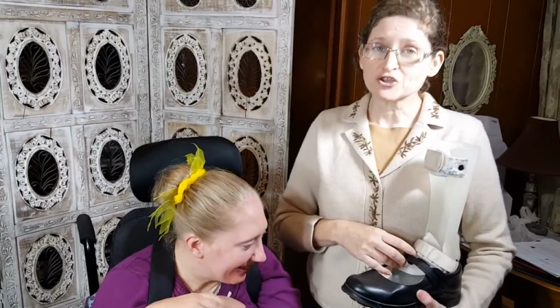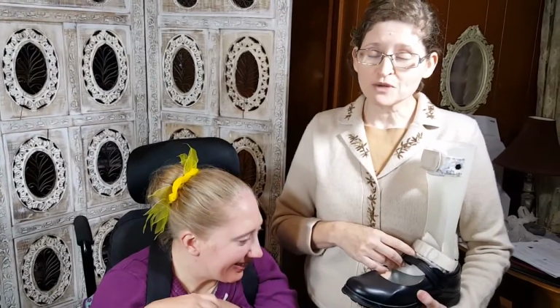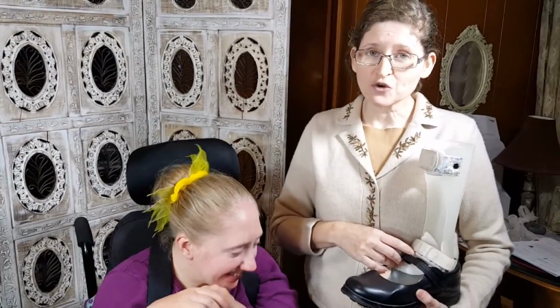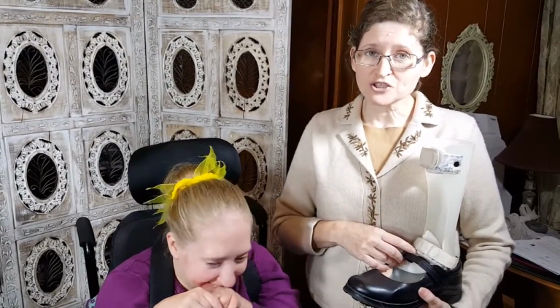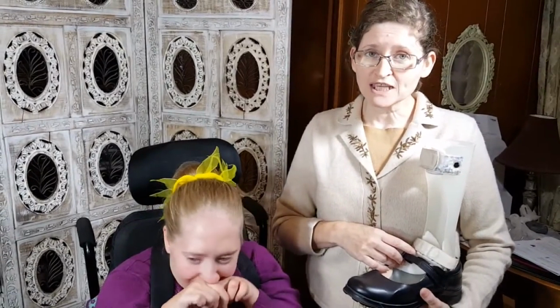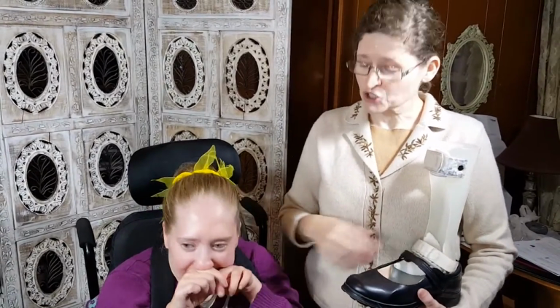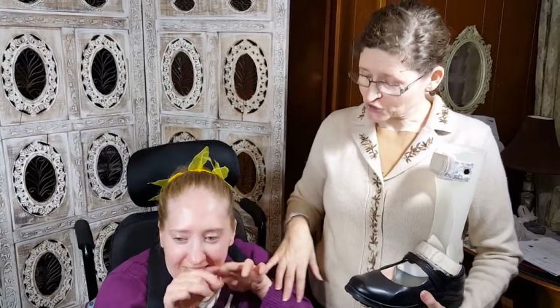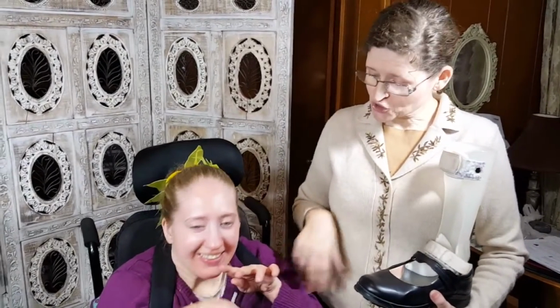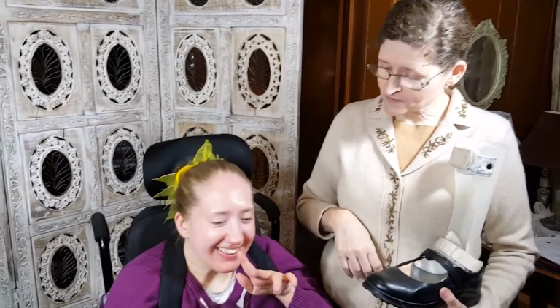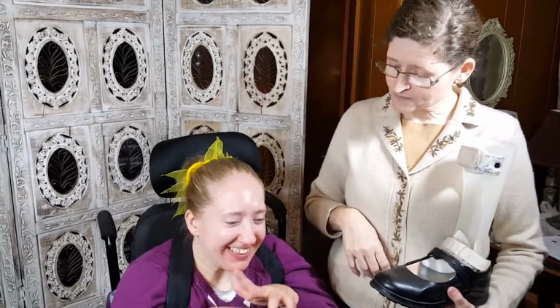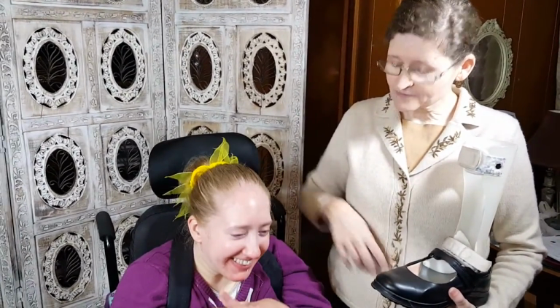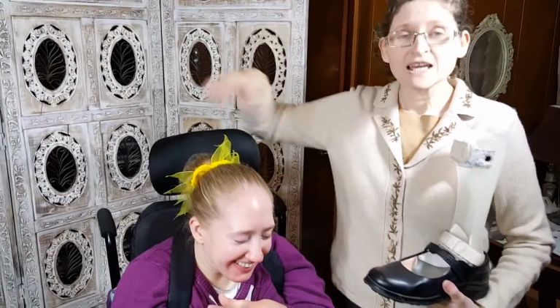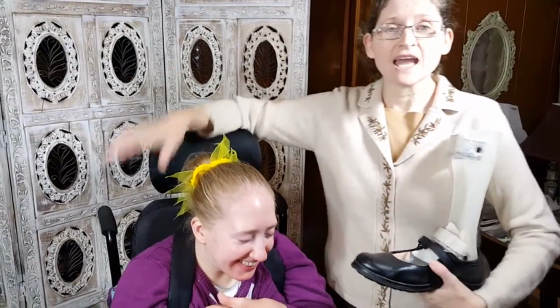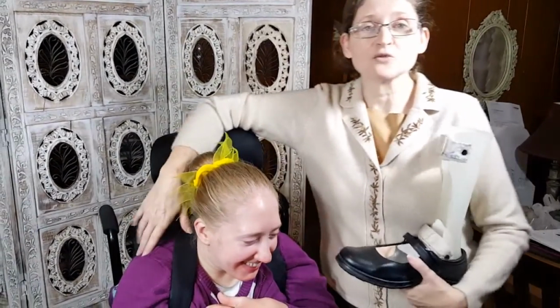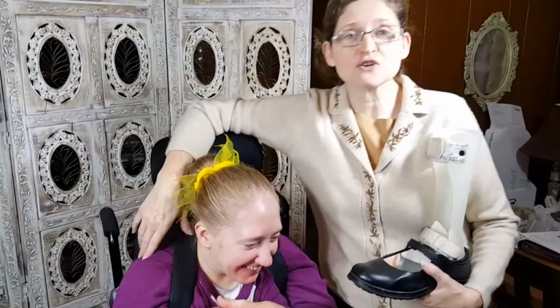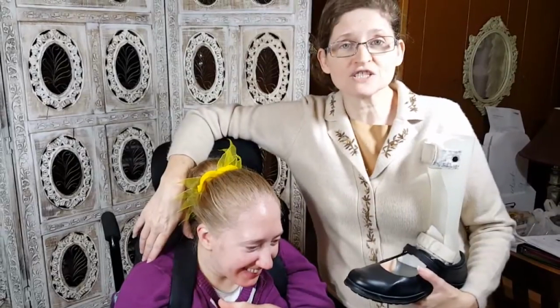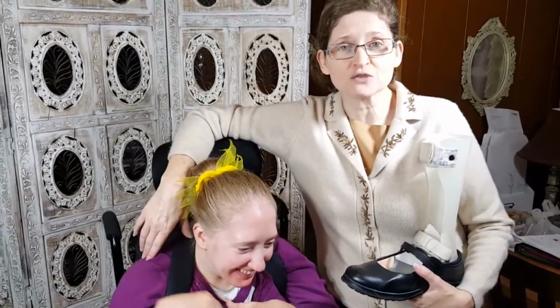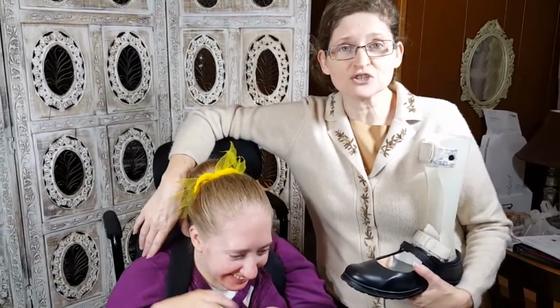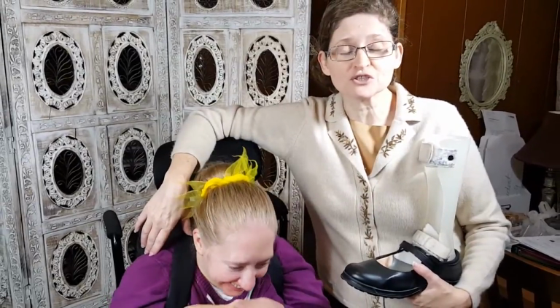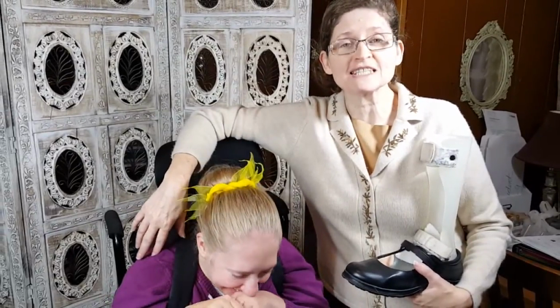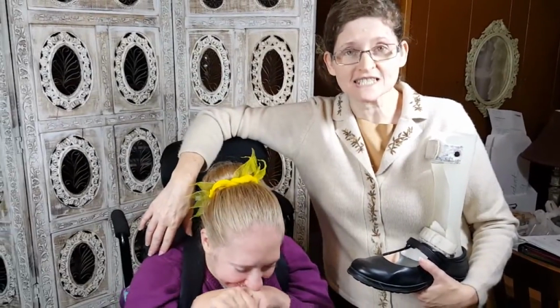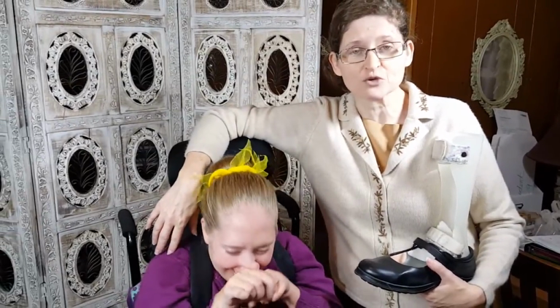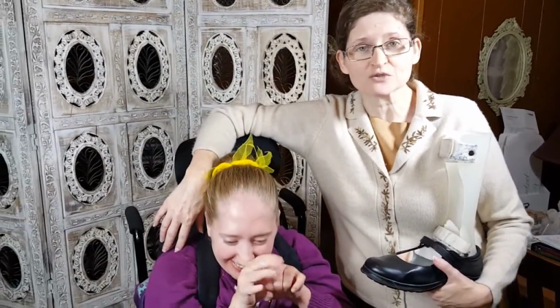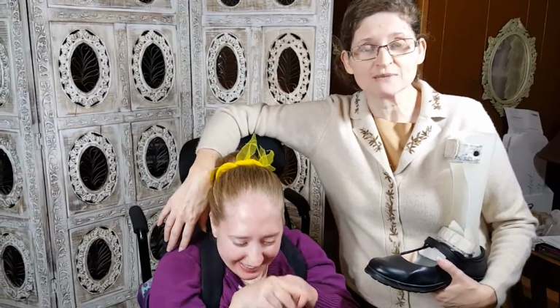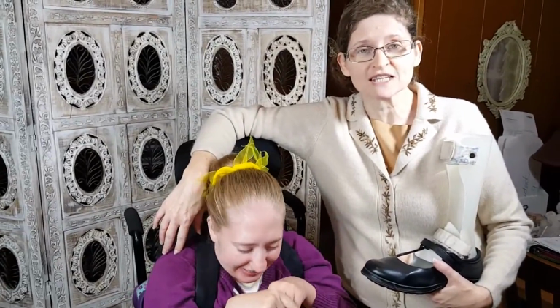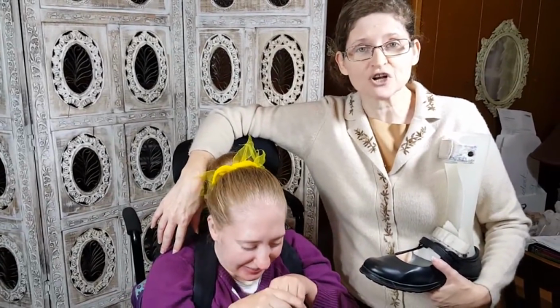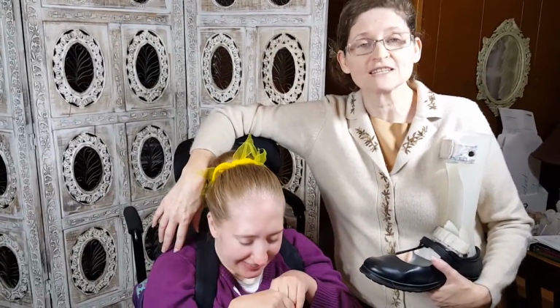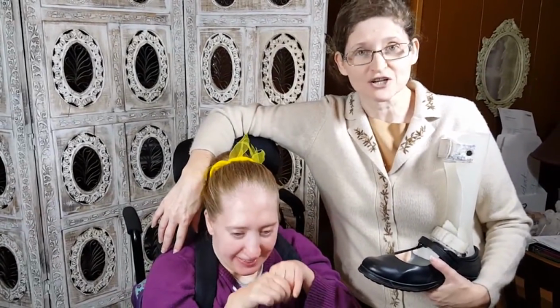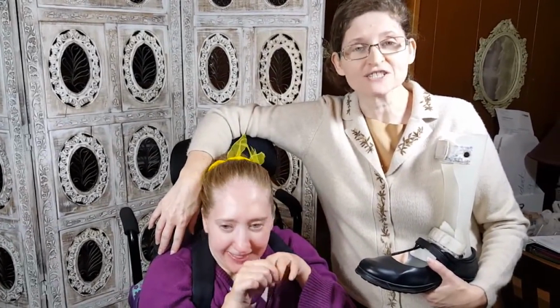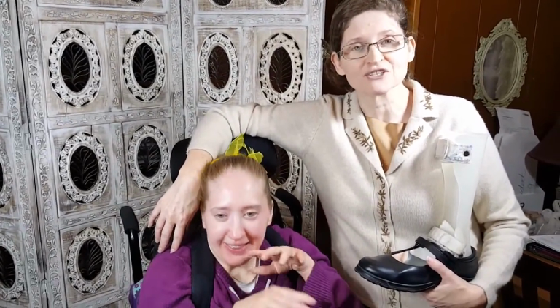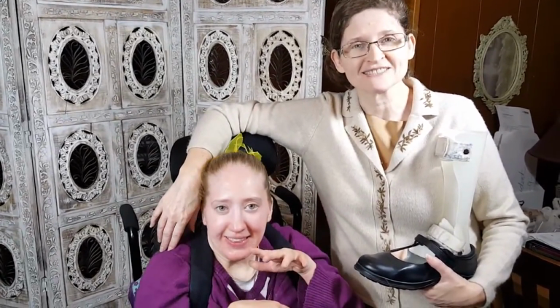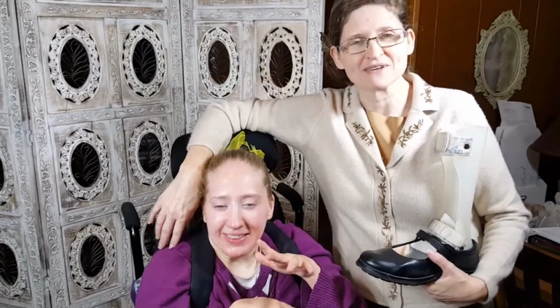Thank you so much for watching. Do you like your new shoes? We look forward to talking with you soon. This is Tamara Weeks with Tam's Daily Vlog. Talk to you tomorrow. Bye-bye.